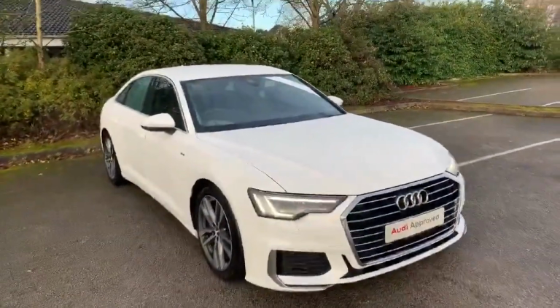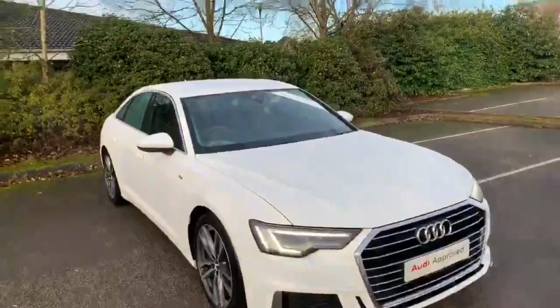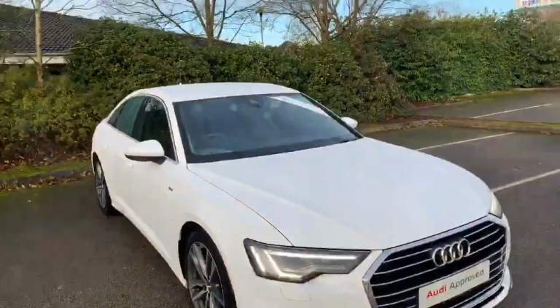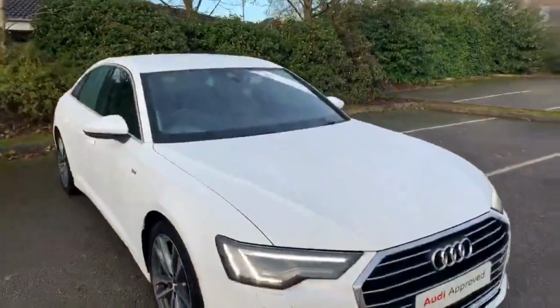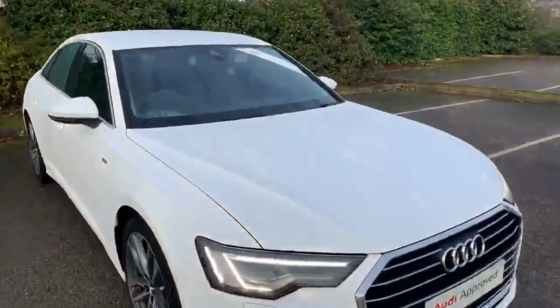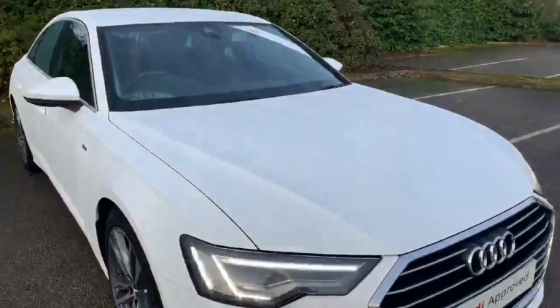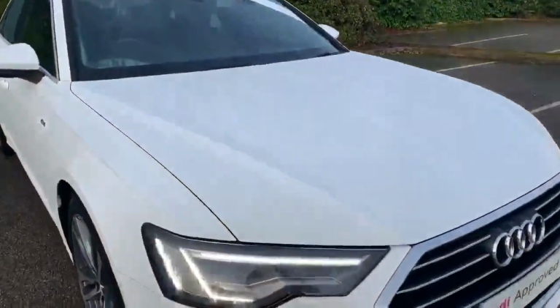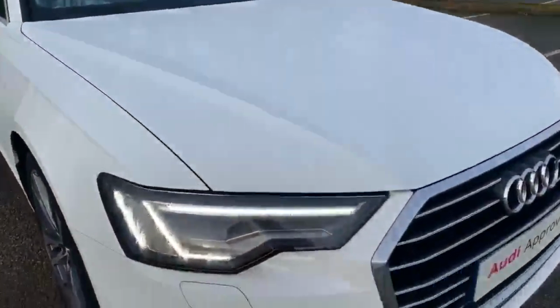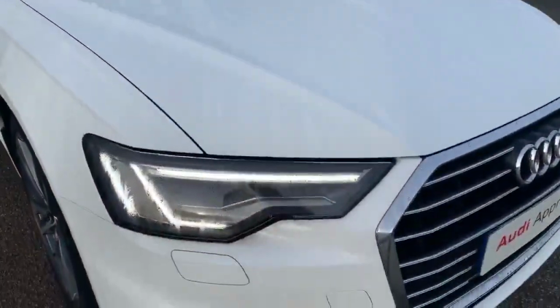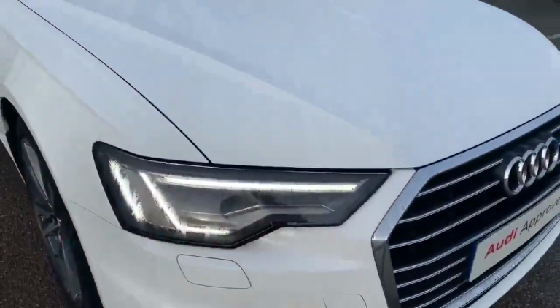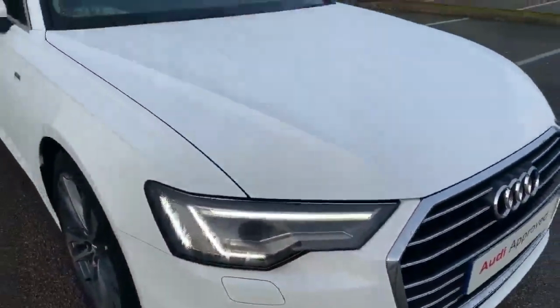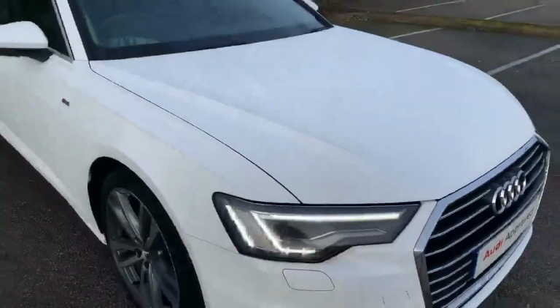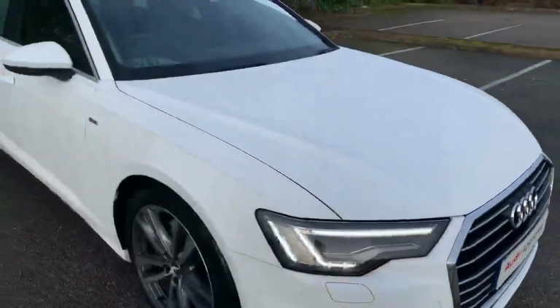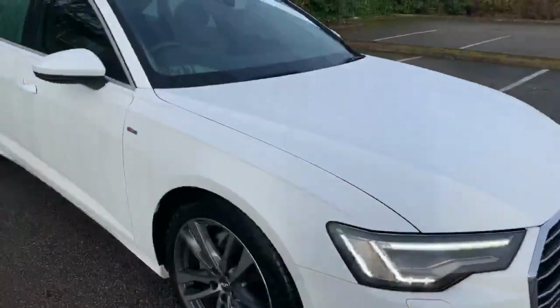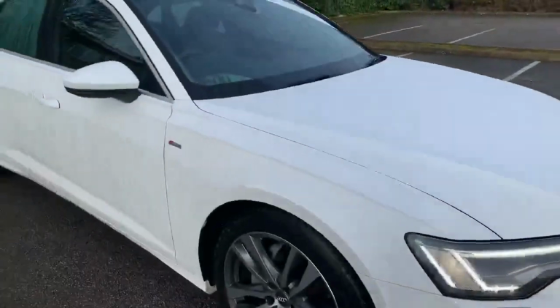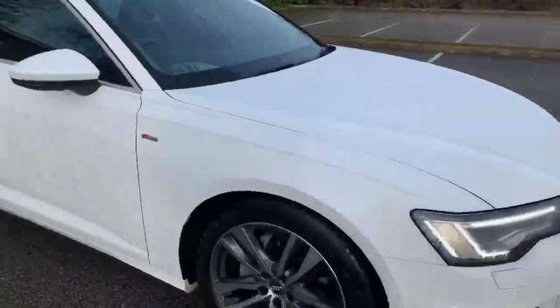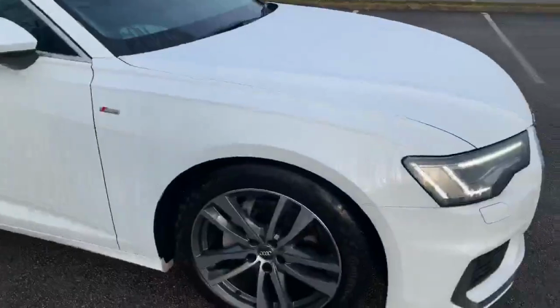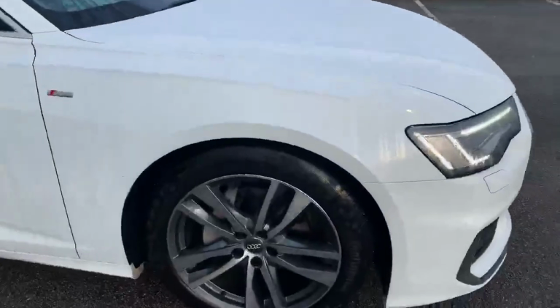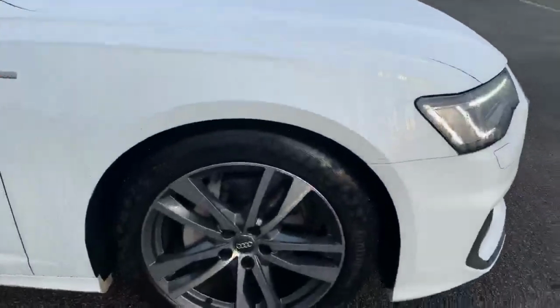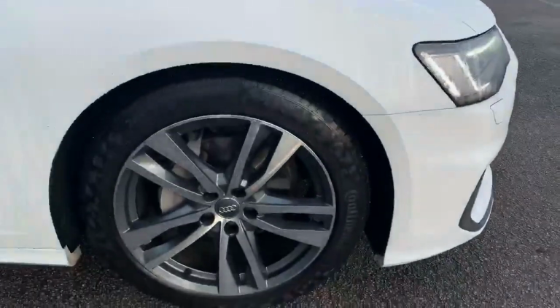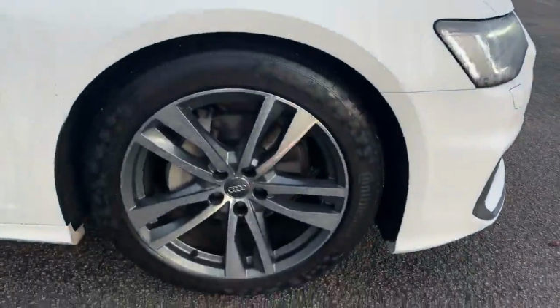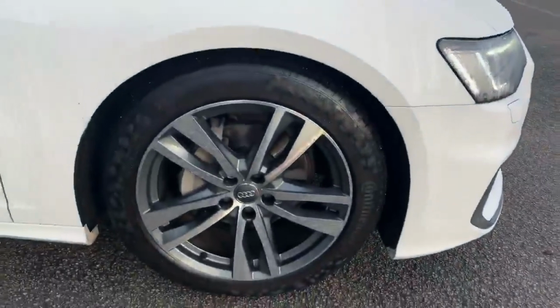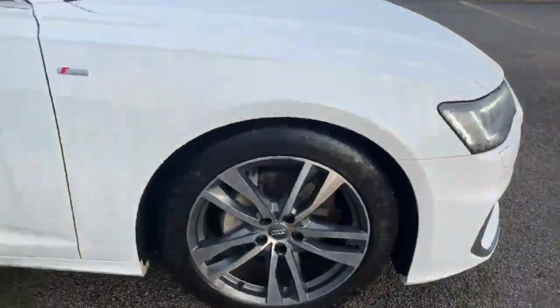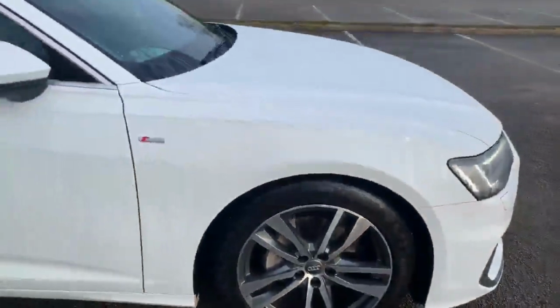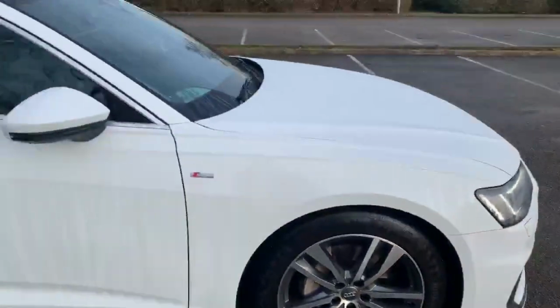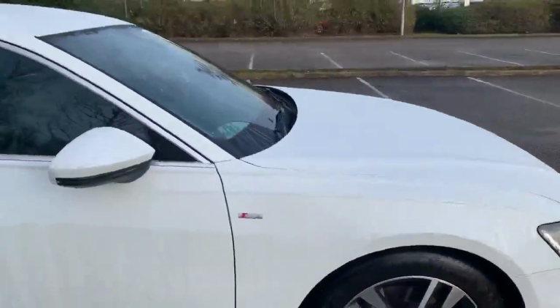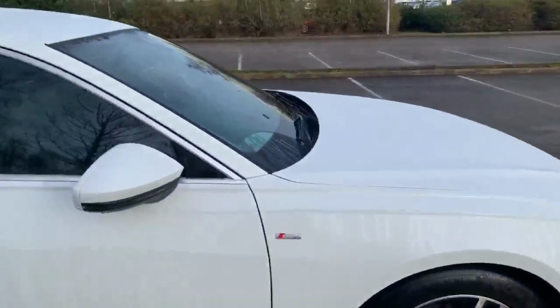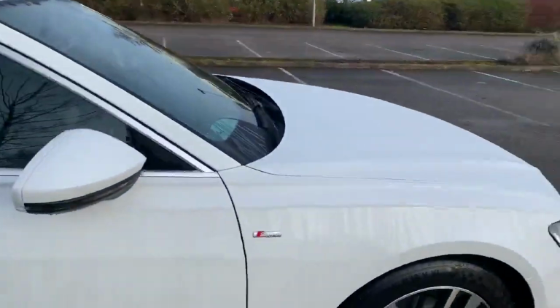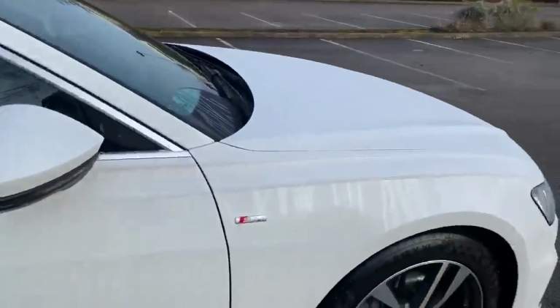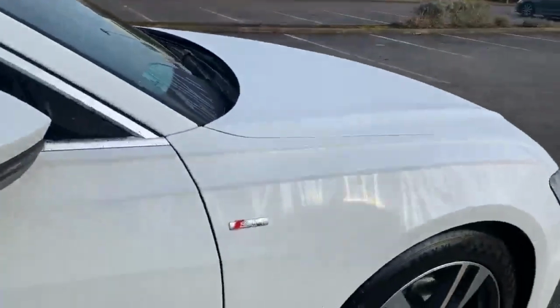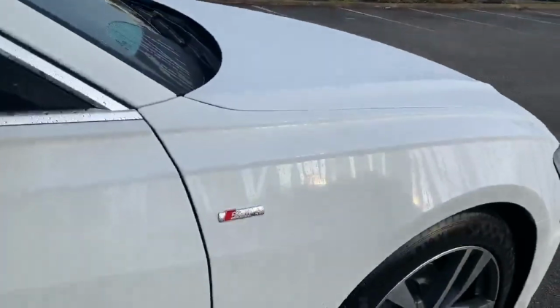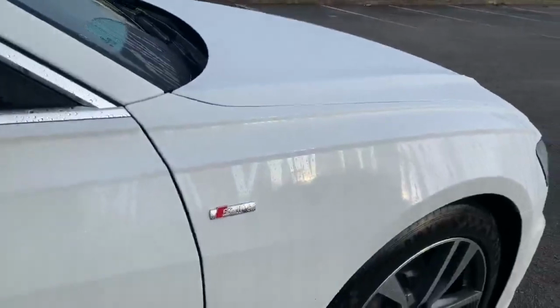Up front here we have the Matrix LED headlights. Moving to the side, we have the 19 inch alloy wheels, and as you can see we've got the S-Line badge in there as well.